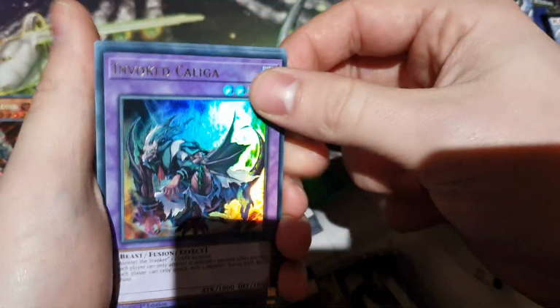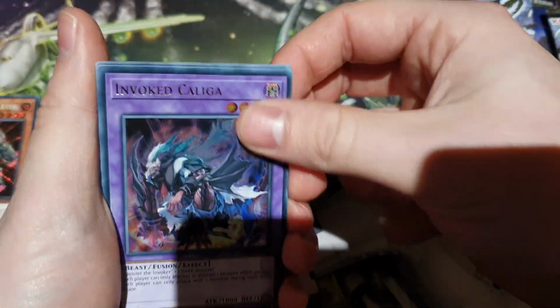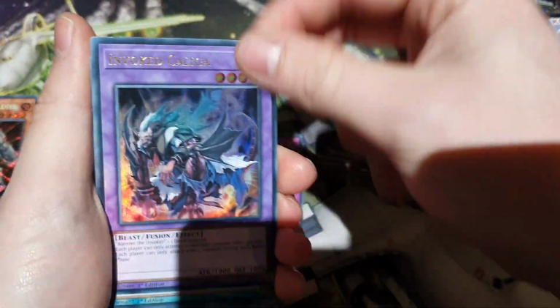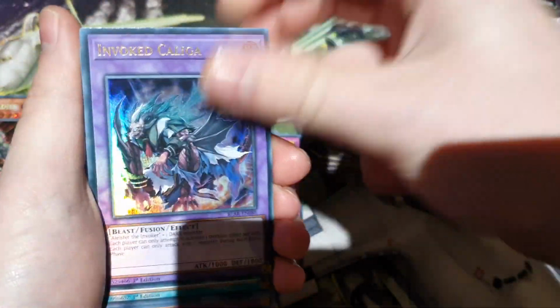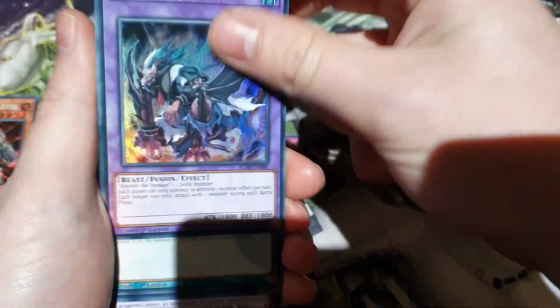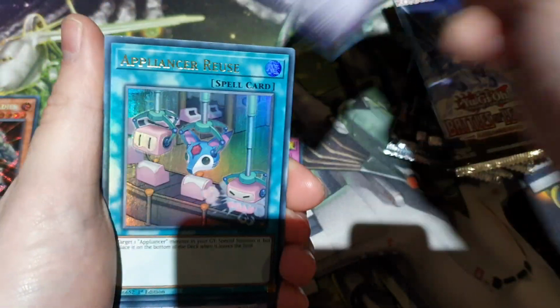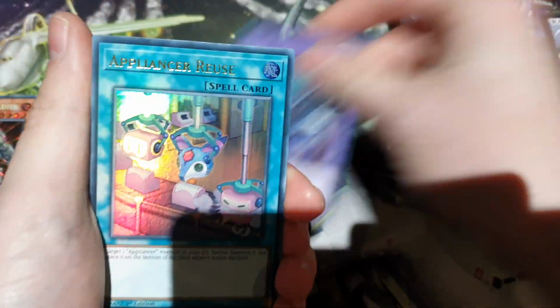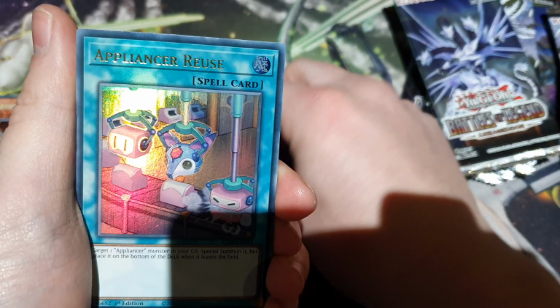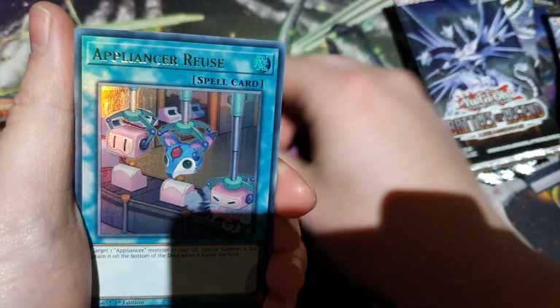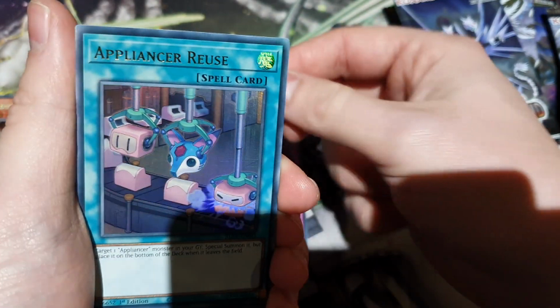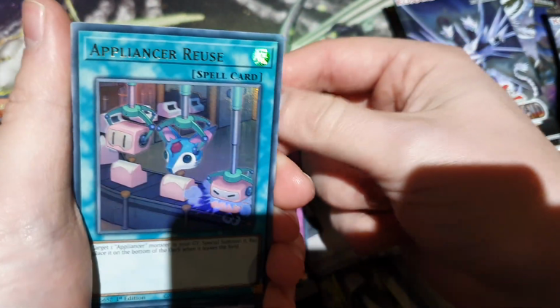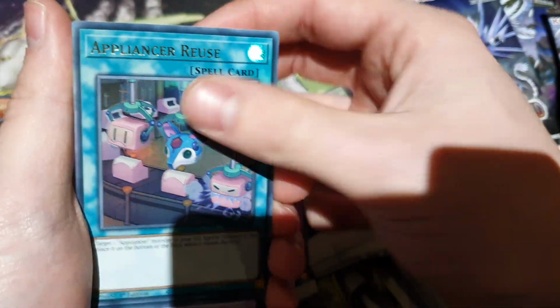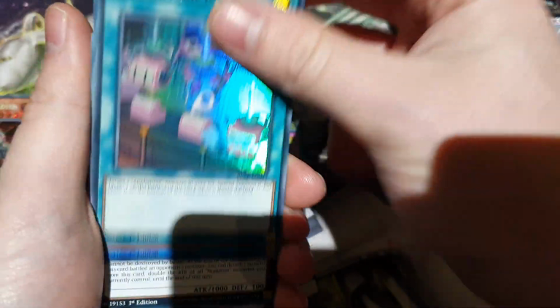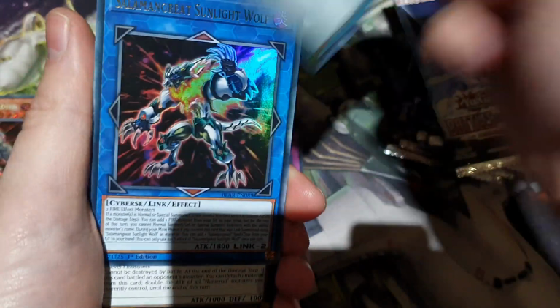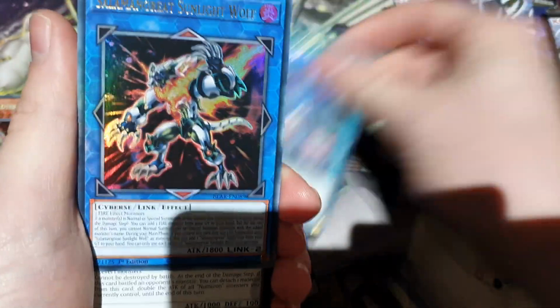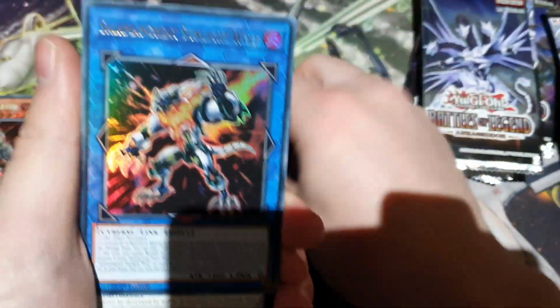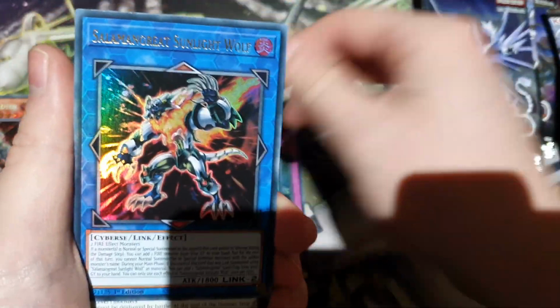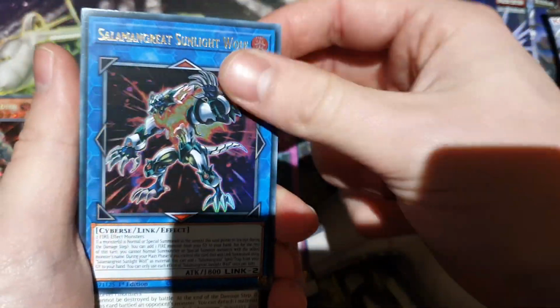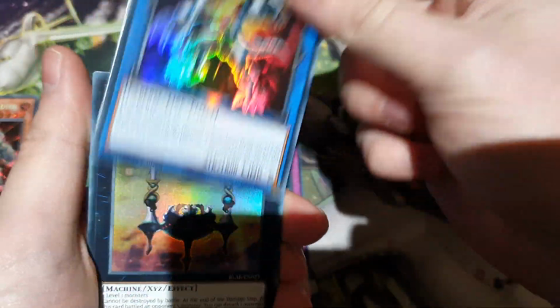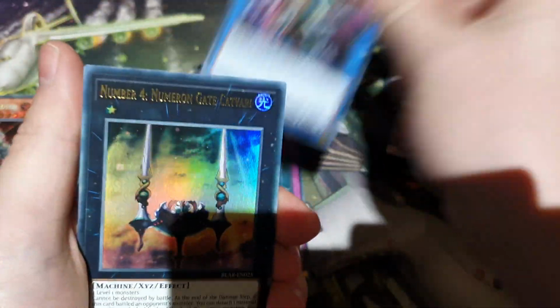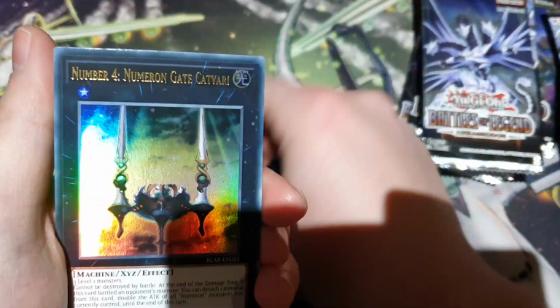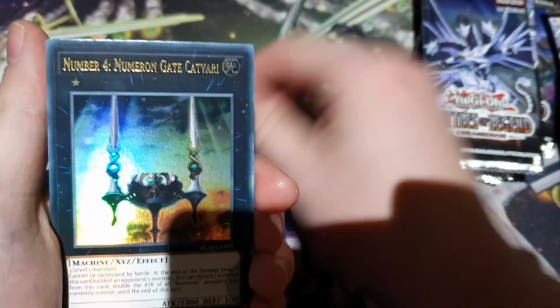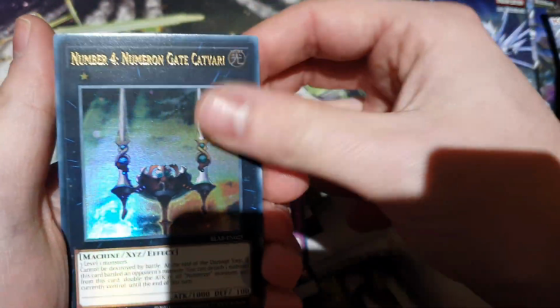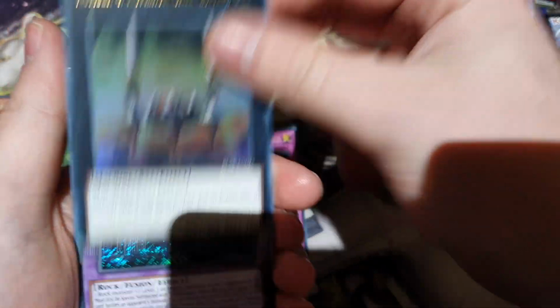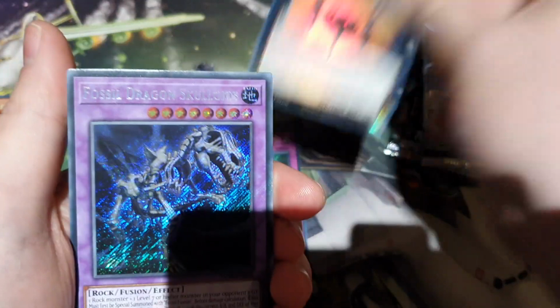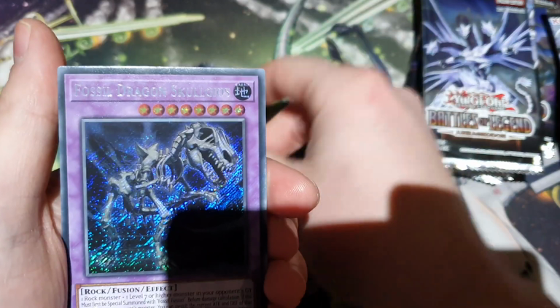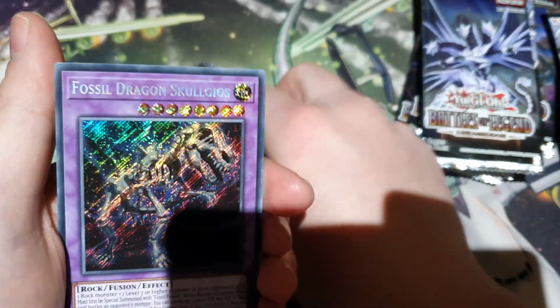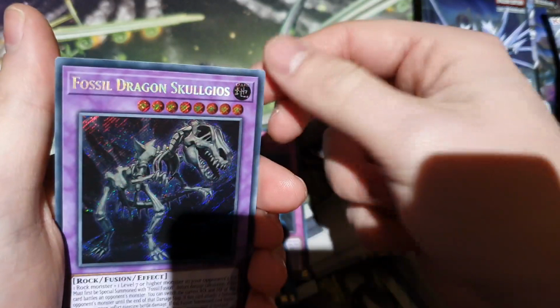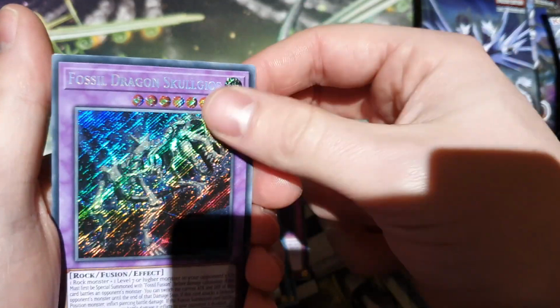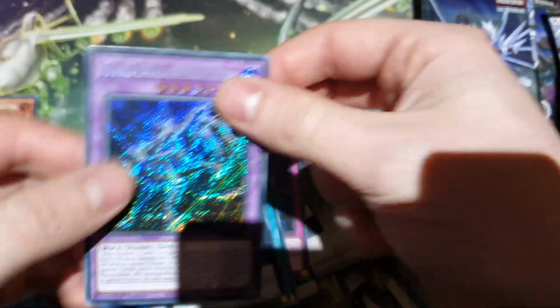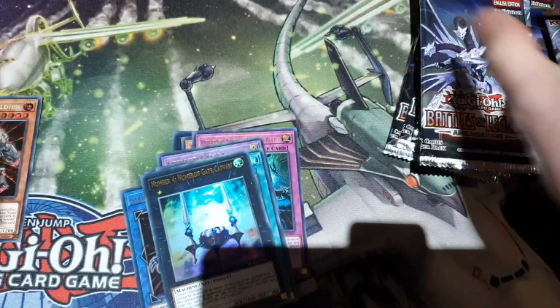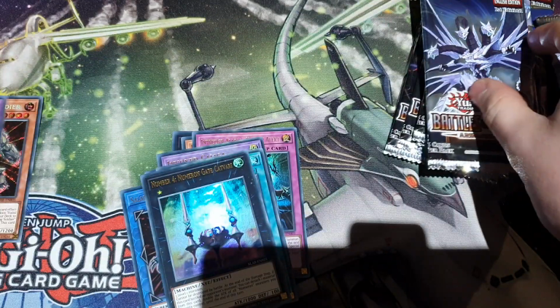Yeah, pretty good reprints. All of the Invoked stuff is reprinted. What is that? Plans to use? Because people needed that, yeah. Fossil Dragon. Woo.